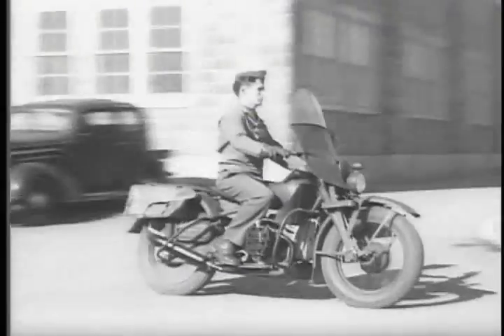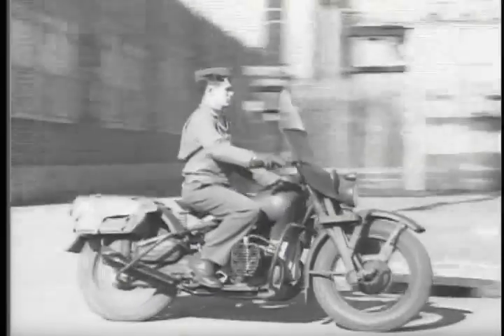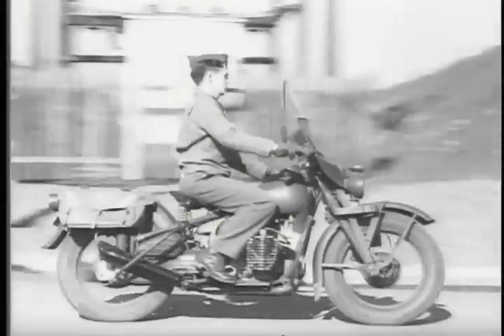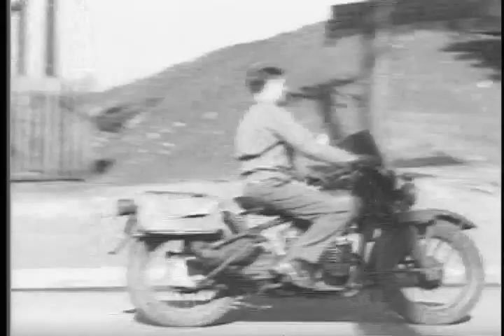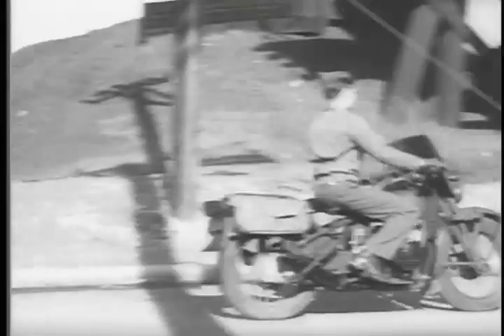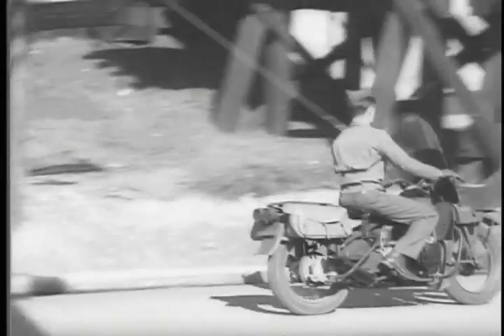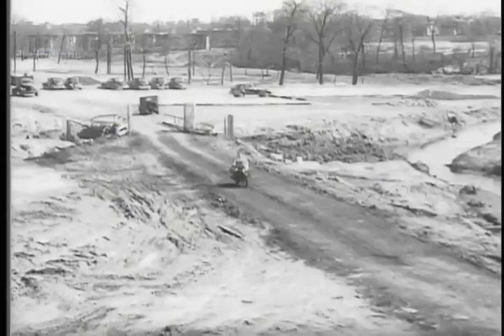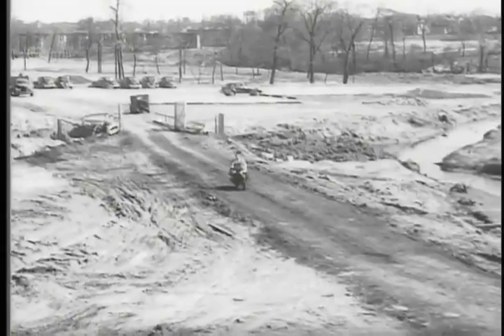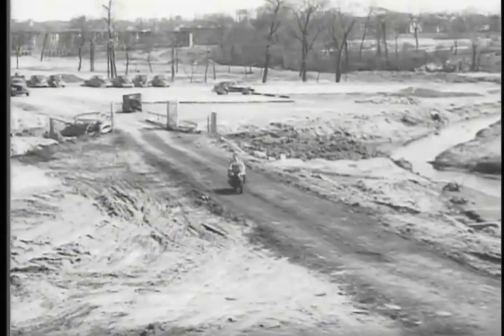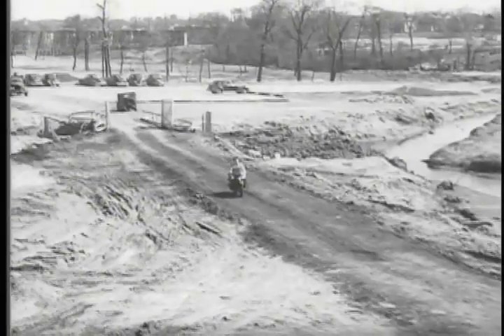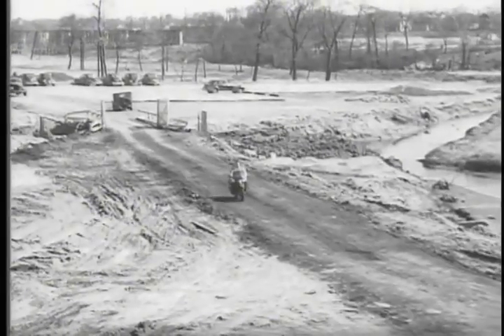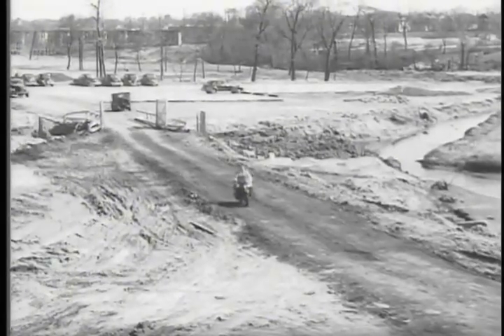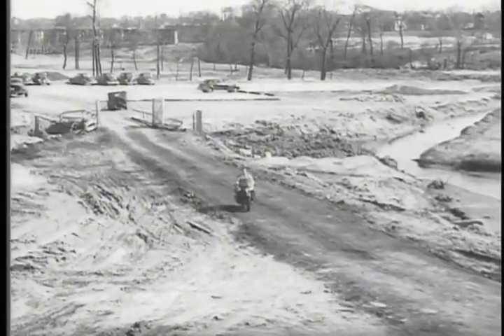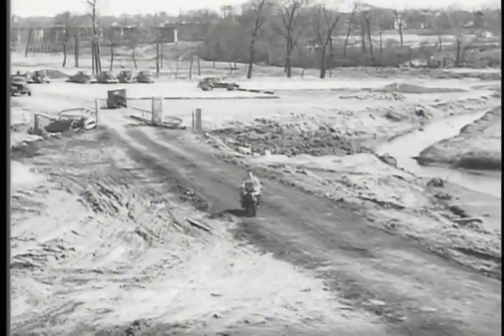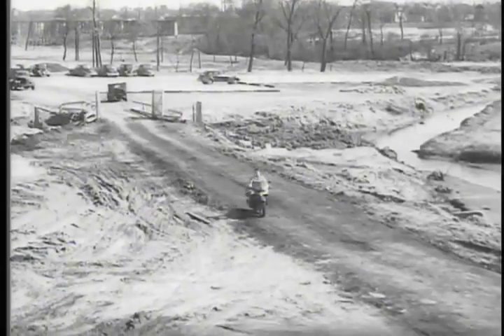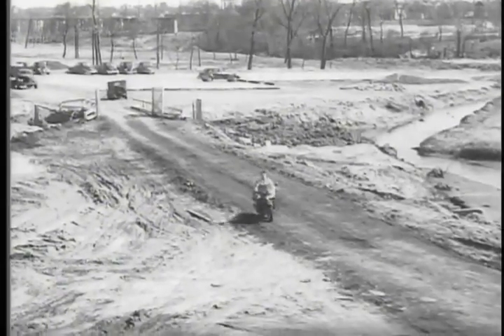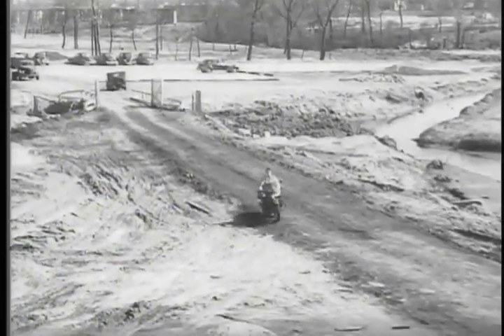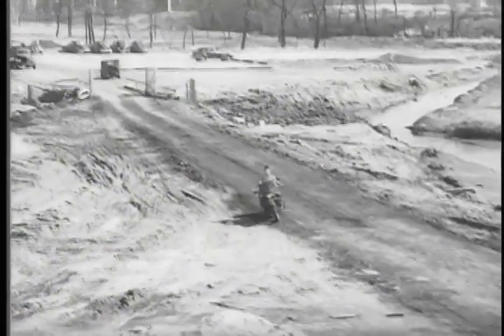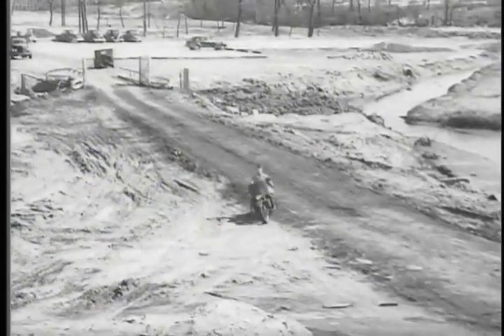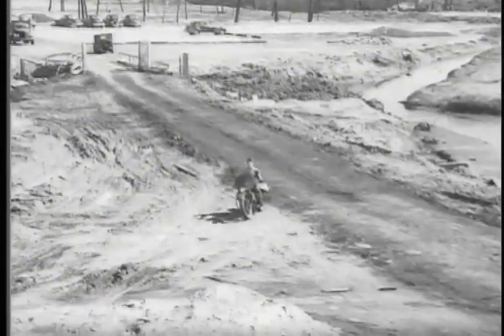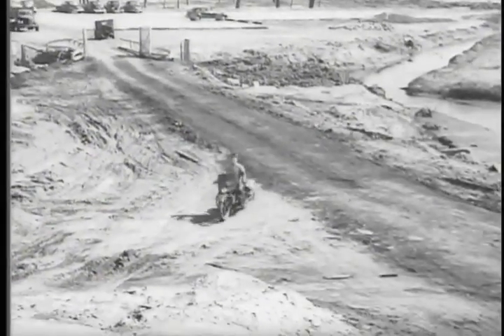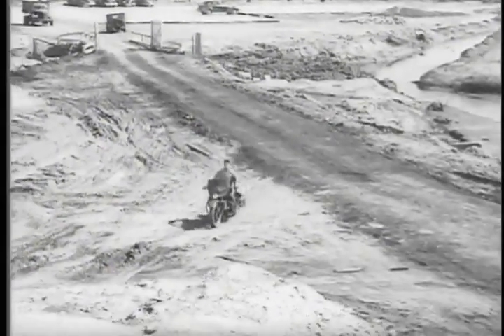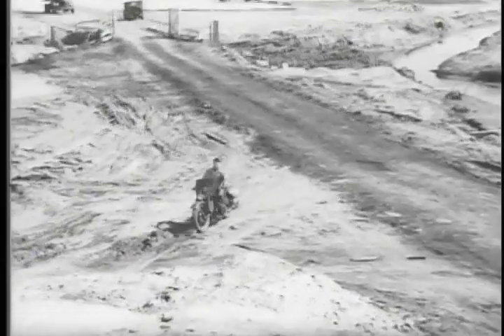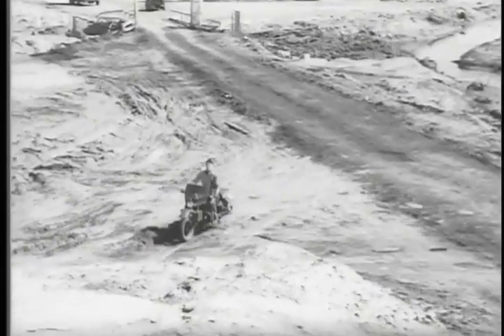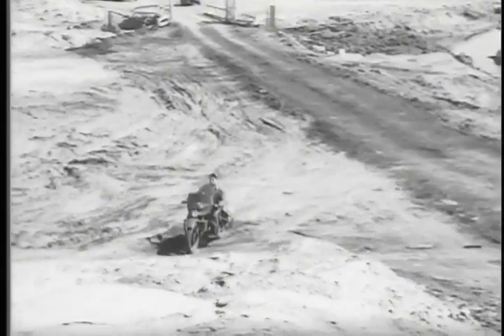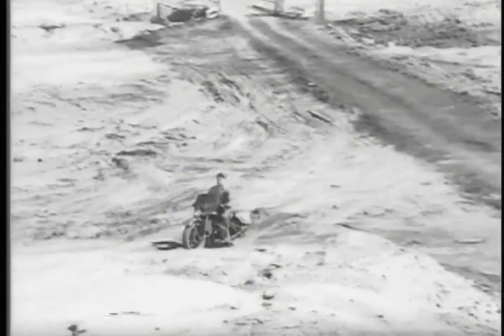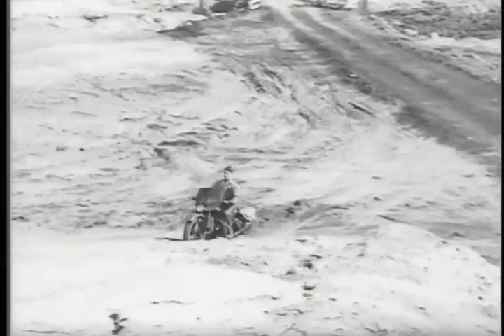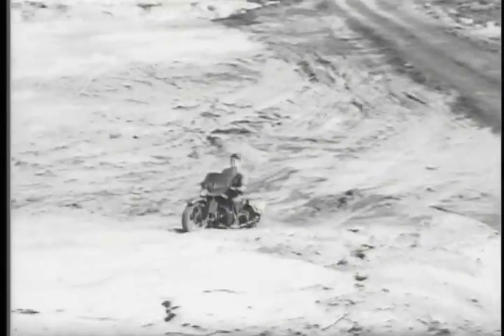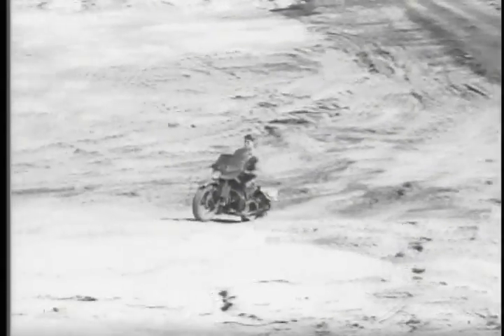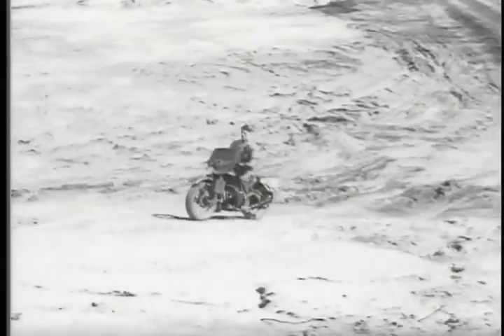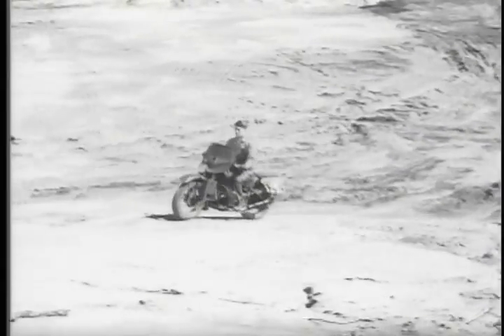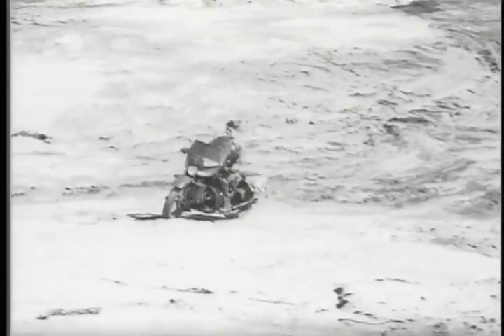Of course, it drives like any other motorcycle. But the fact that the engine is of the opposed piston type makes for better balance and smoother operation.